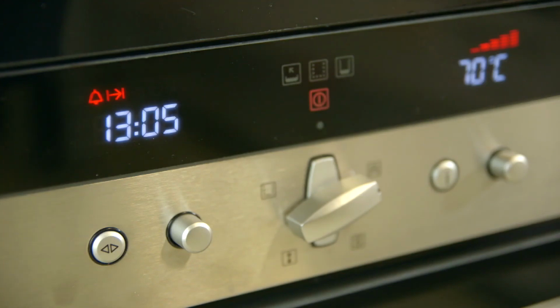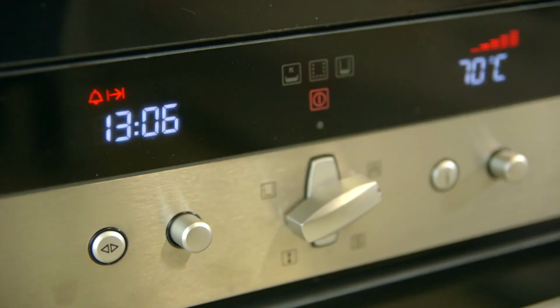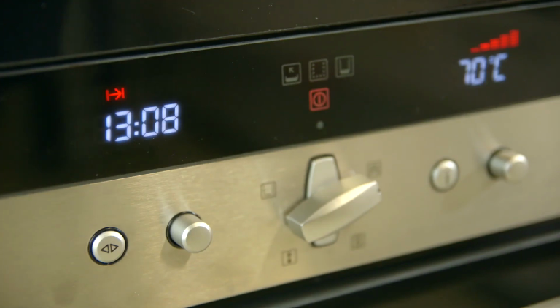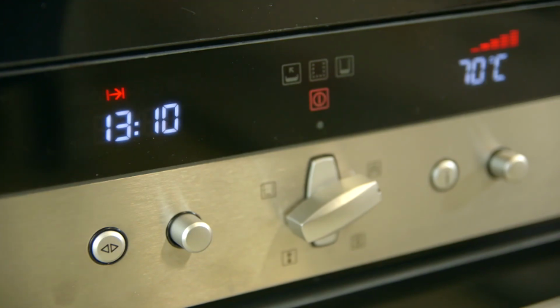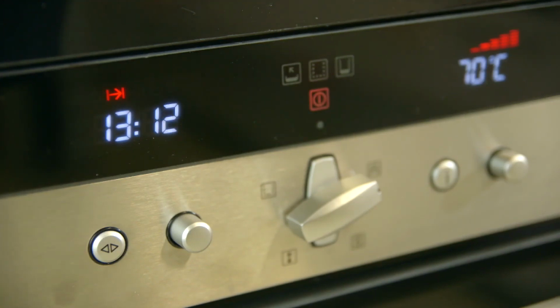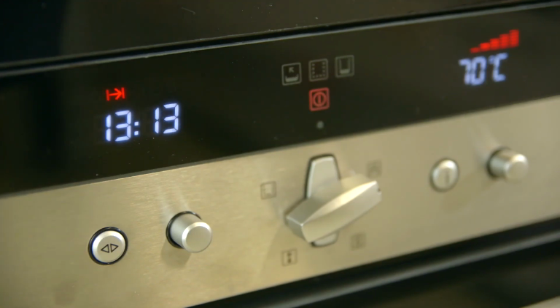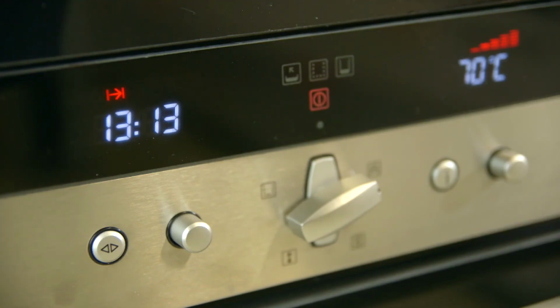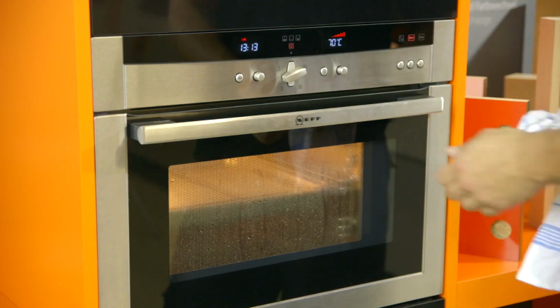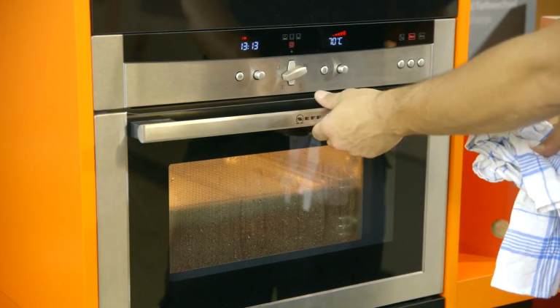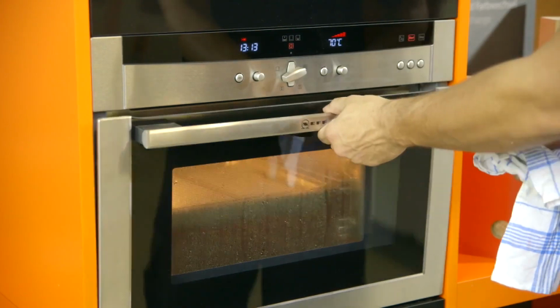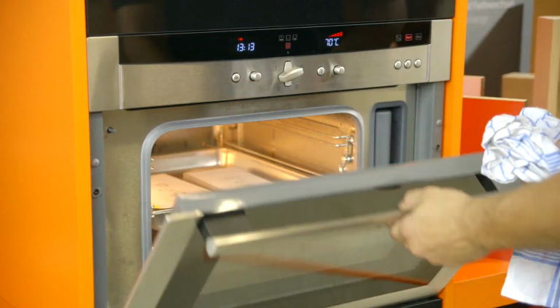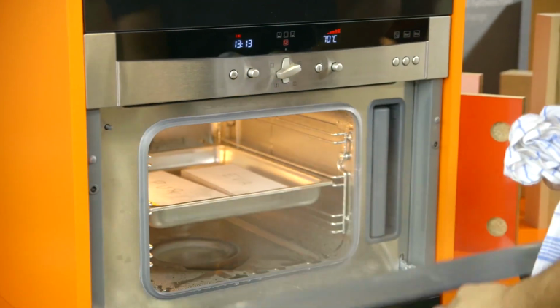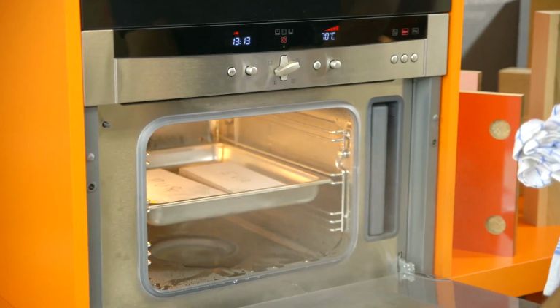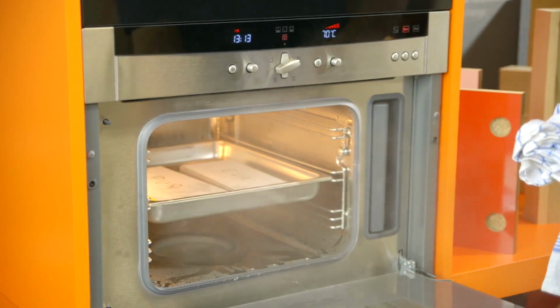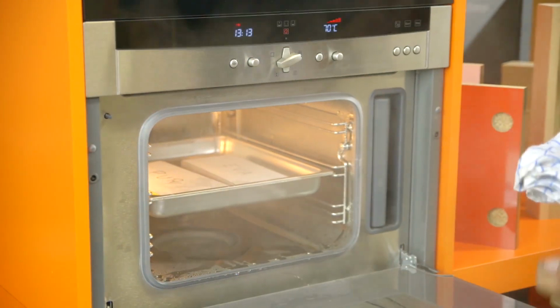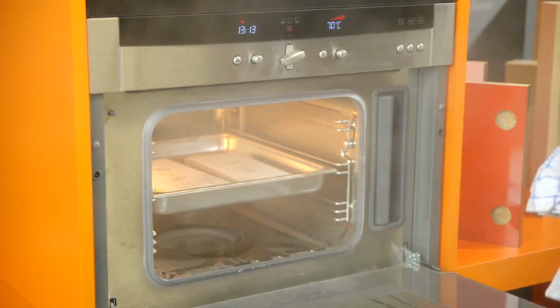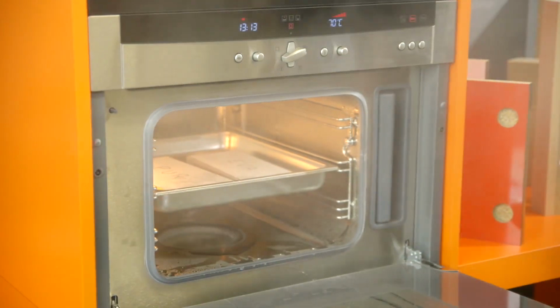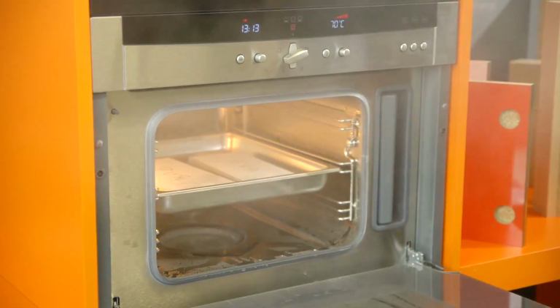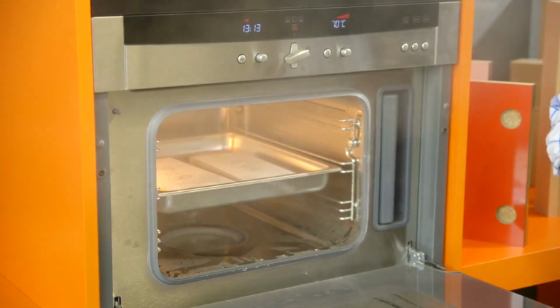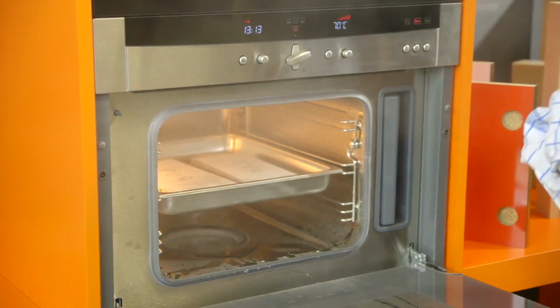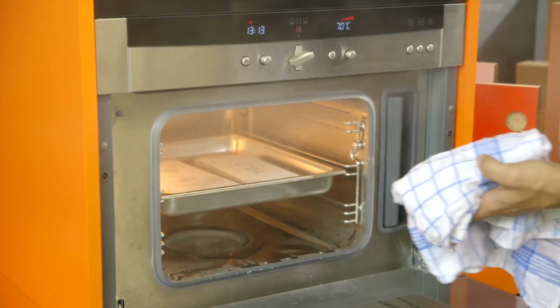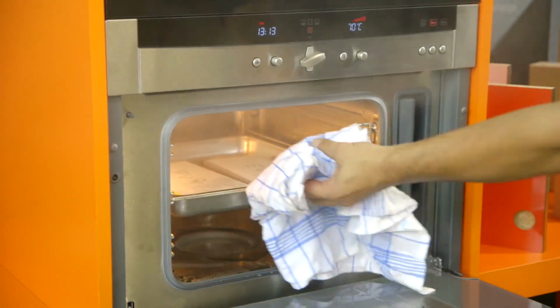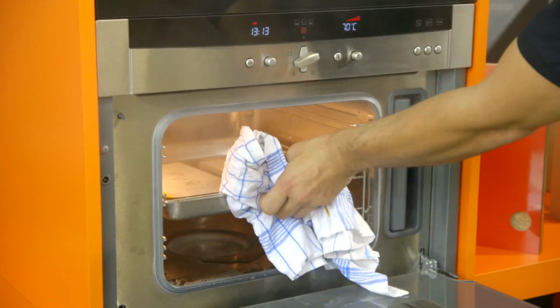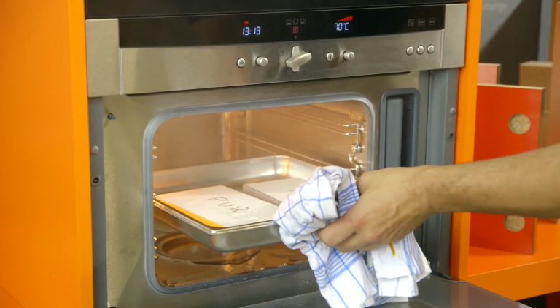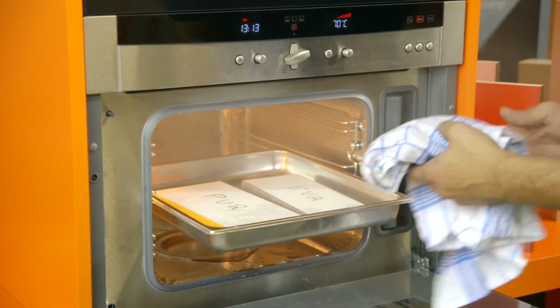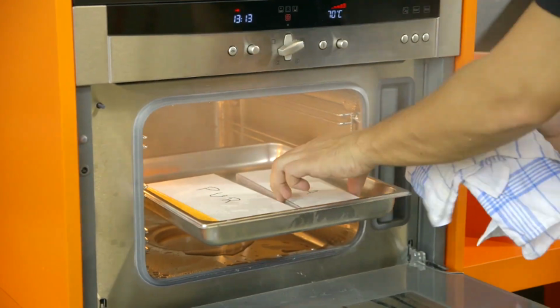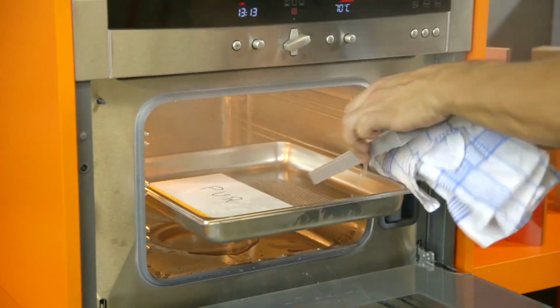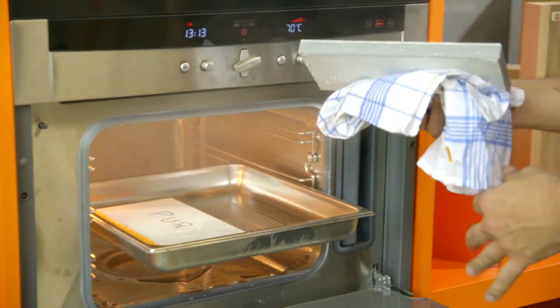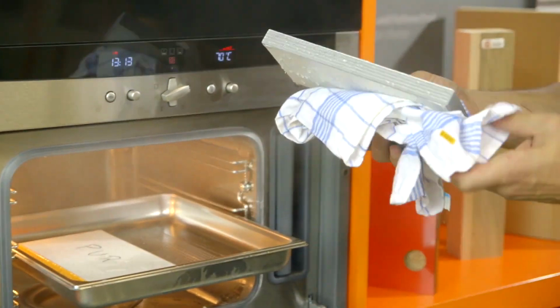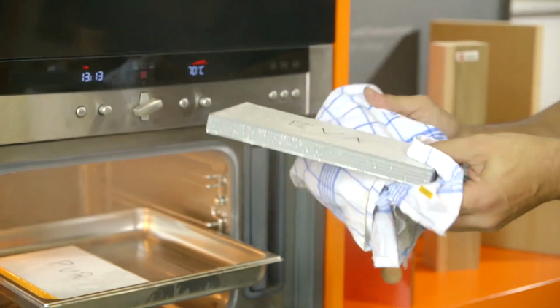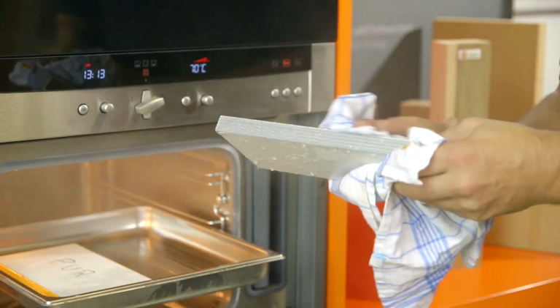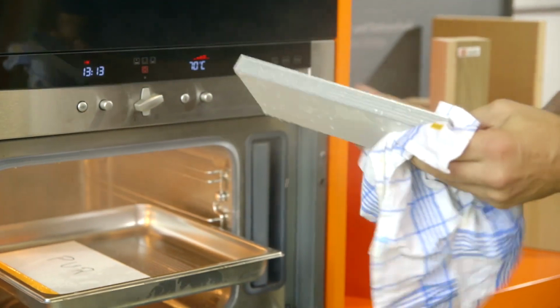Specimens glued with EVA and PUR glue show the results after only 10 minutes at 70 degrees Celsius in a steamer under the effects of heat and water vapor.